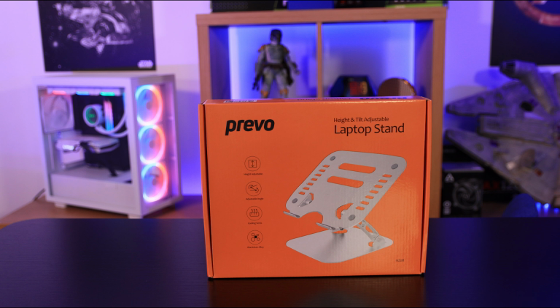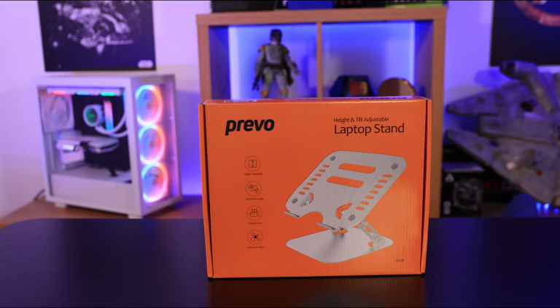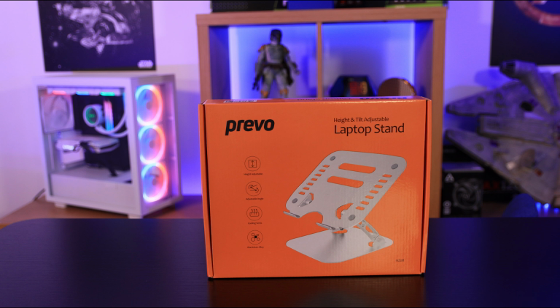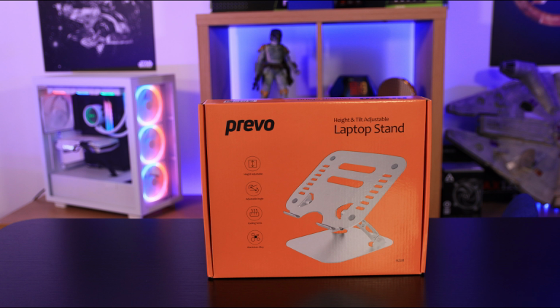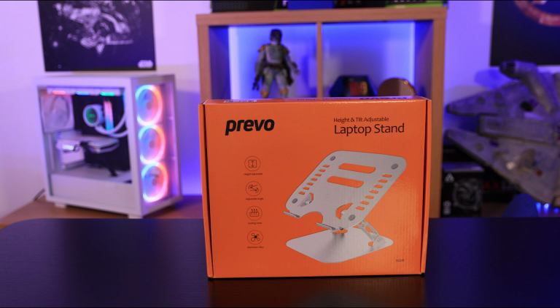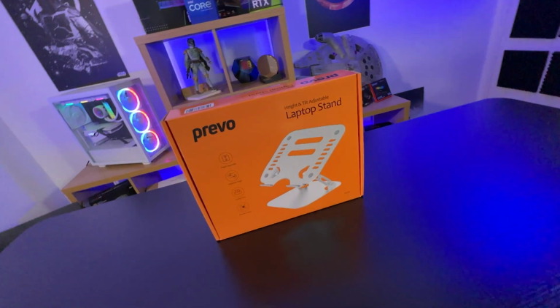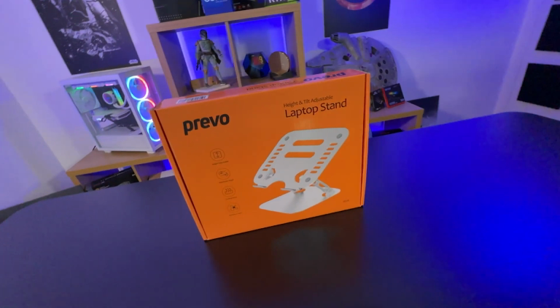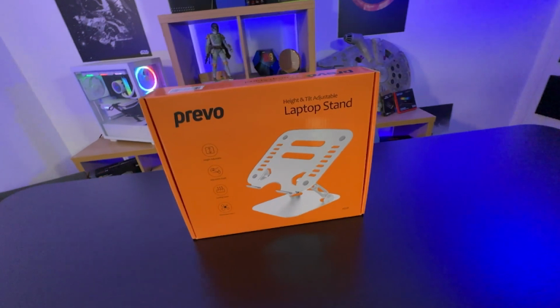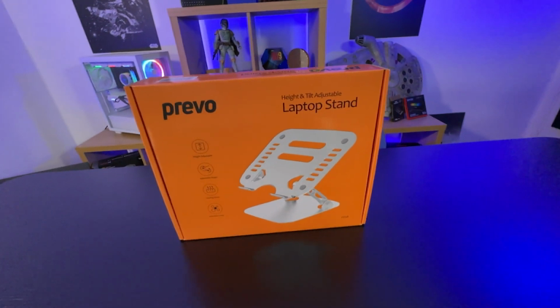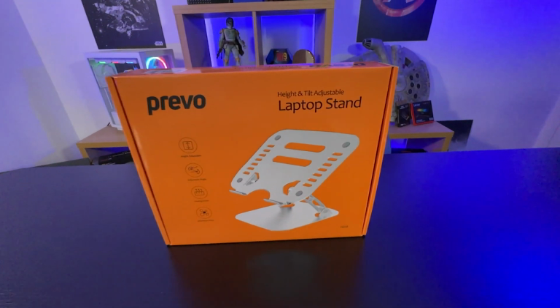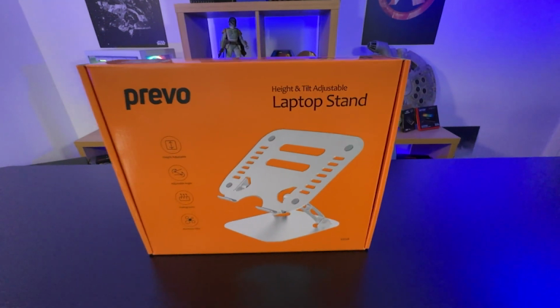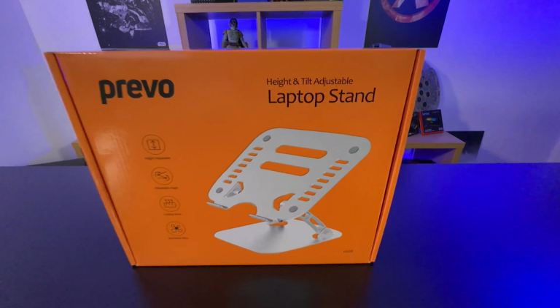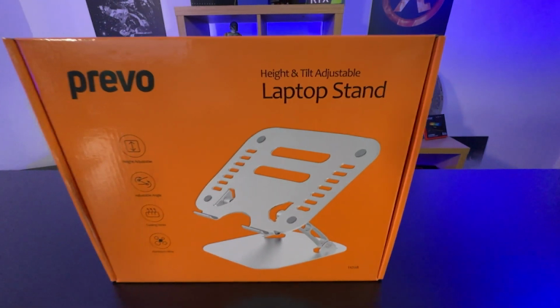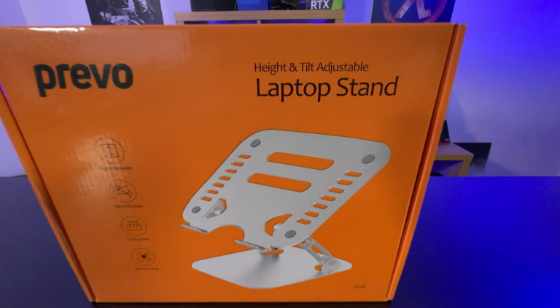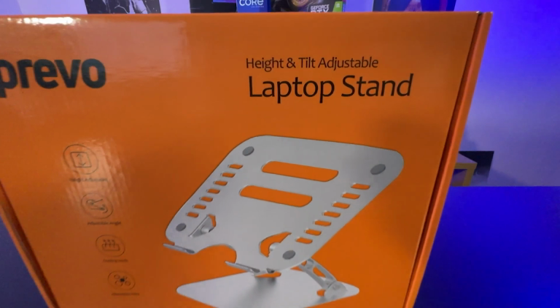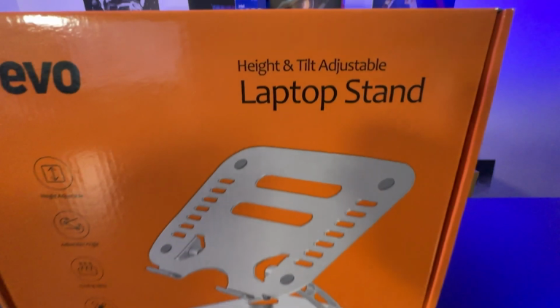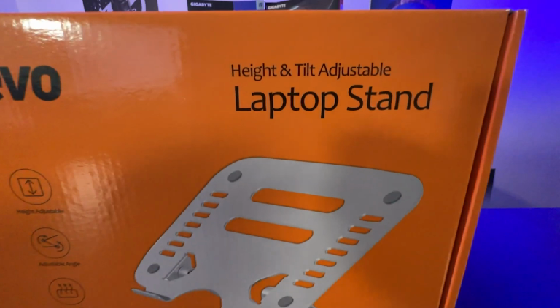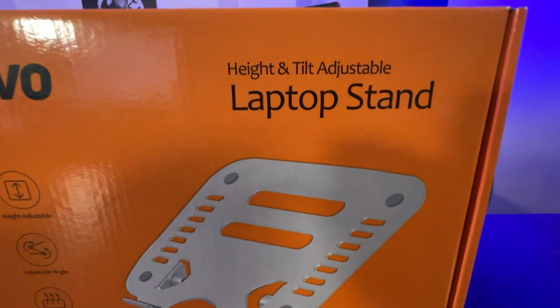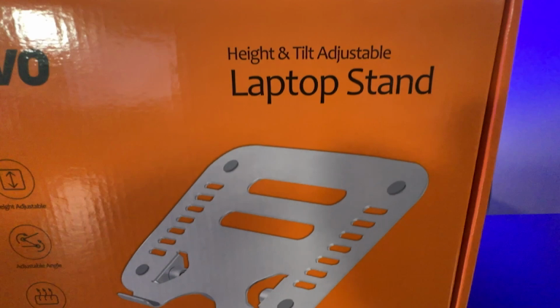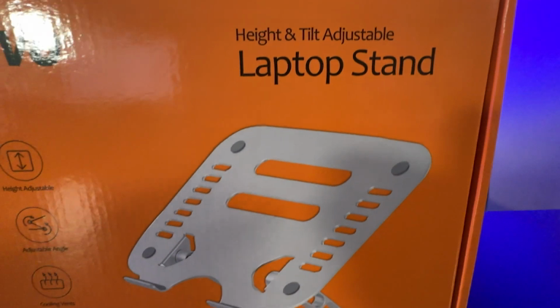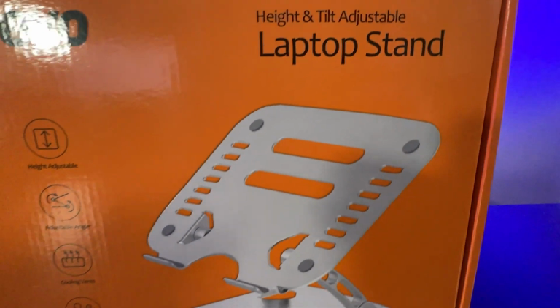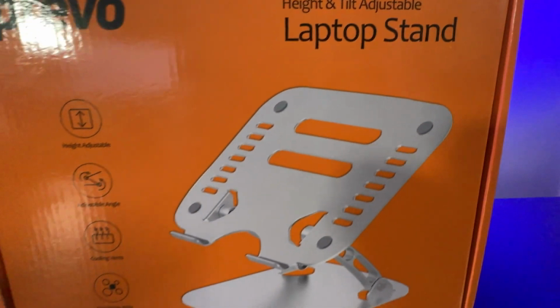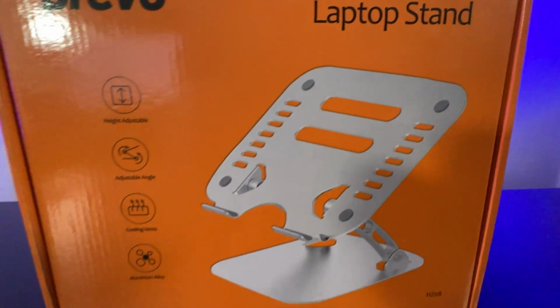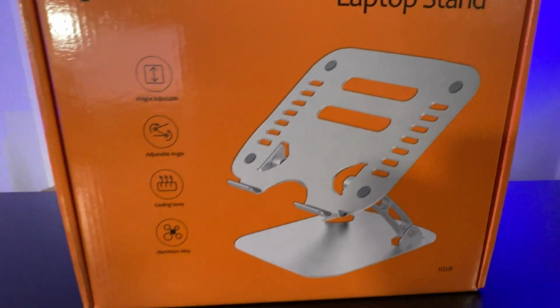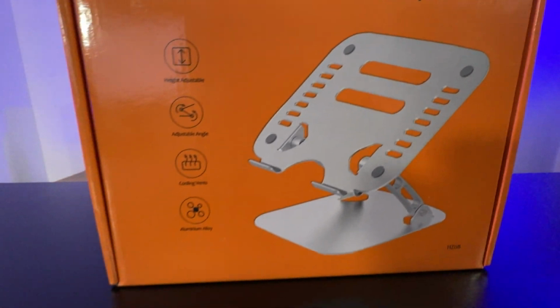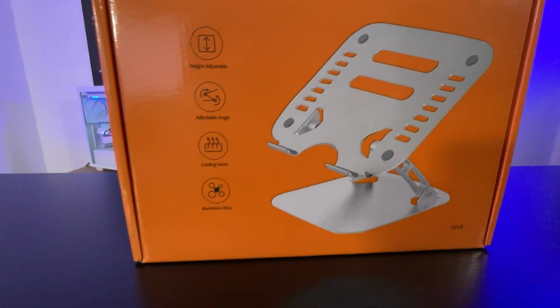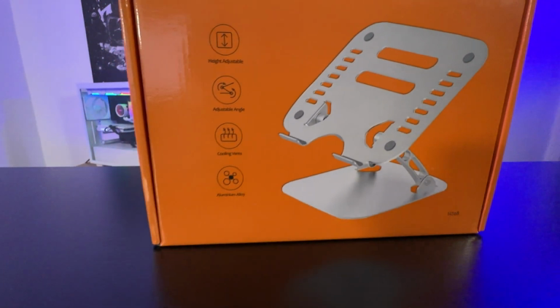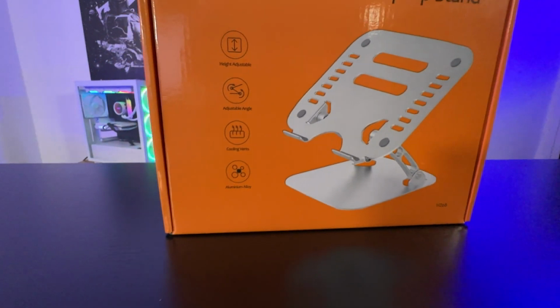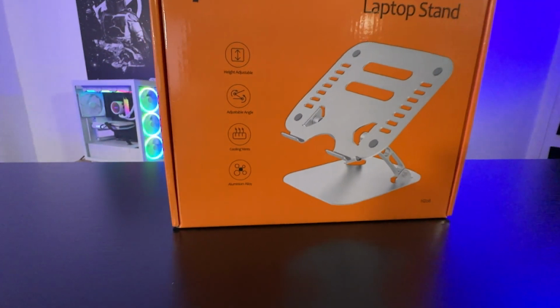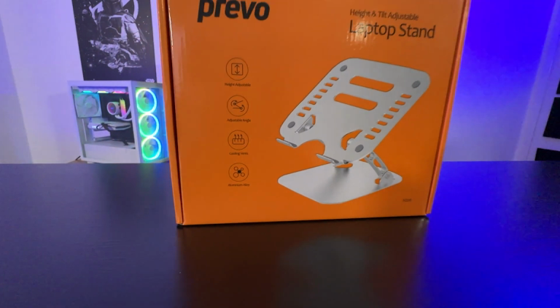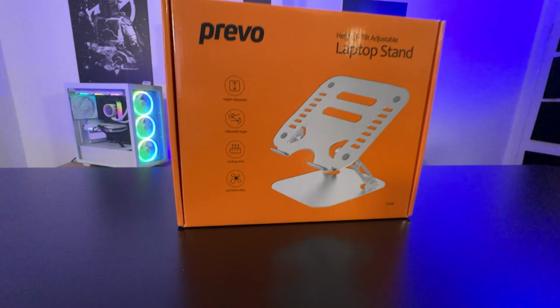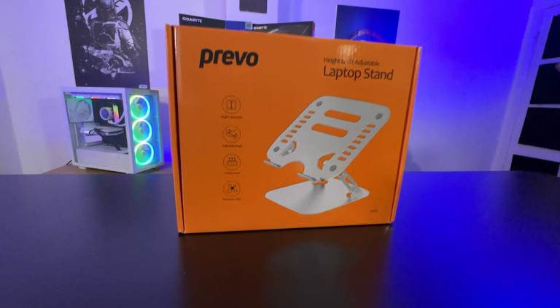It says height and tilt adjustable laptop stand. It also says in some bullet points: adjustable angle, cooling vent, and aluminium alloy. And it's on a nice bright orange box.